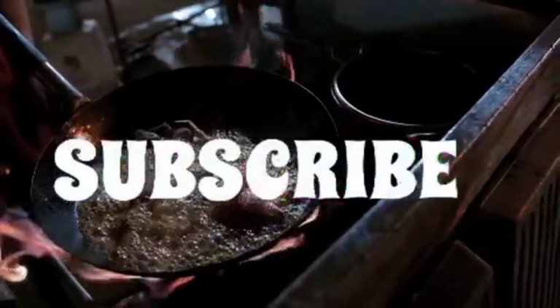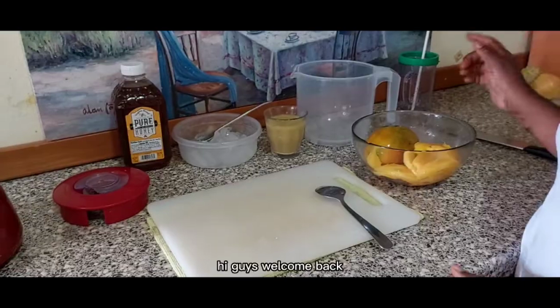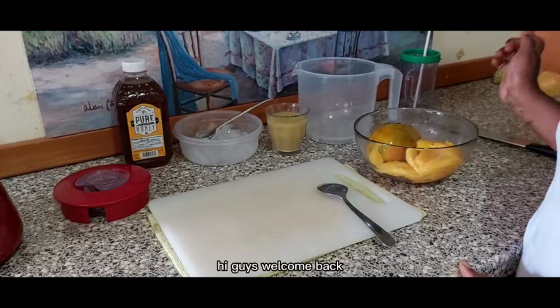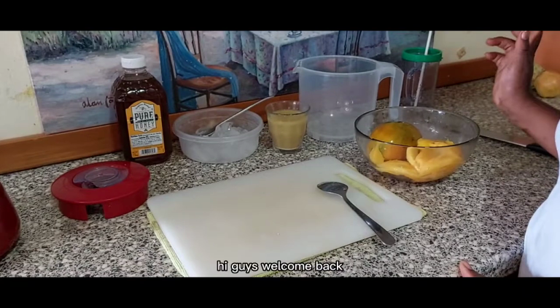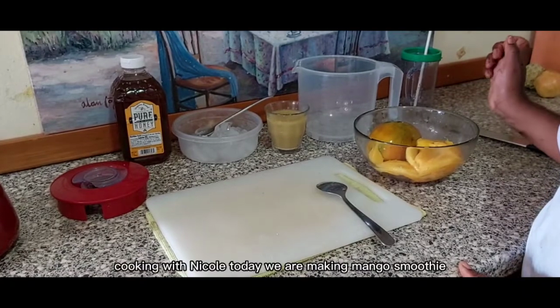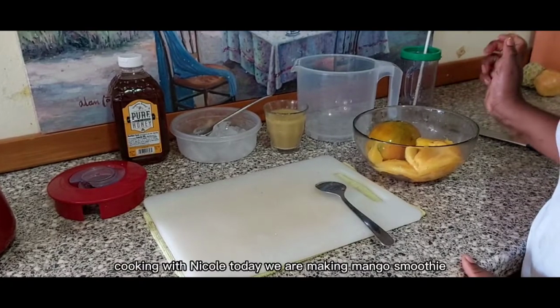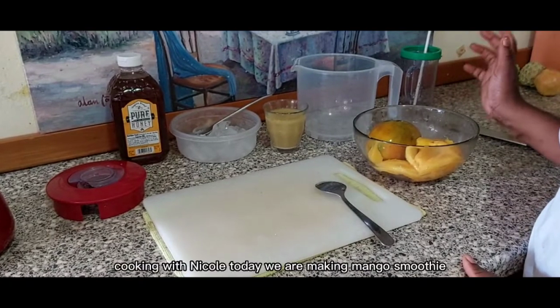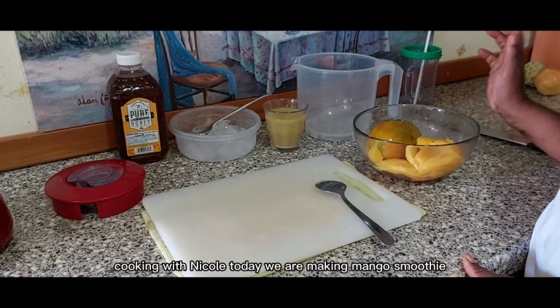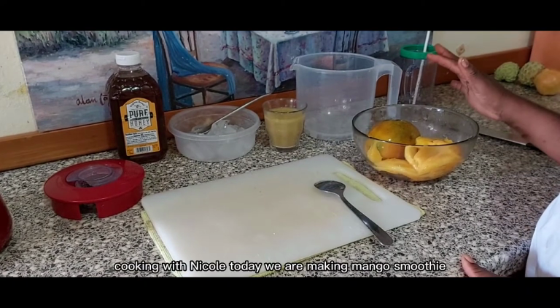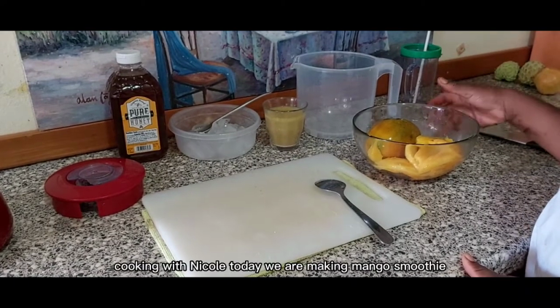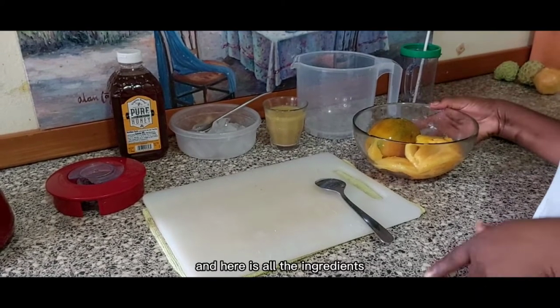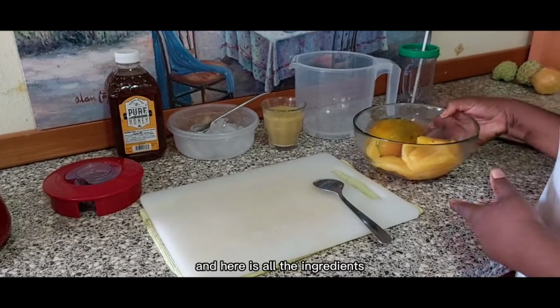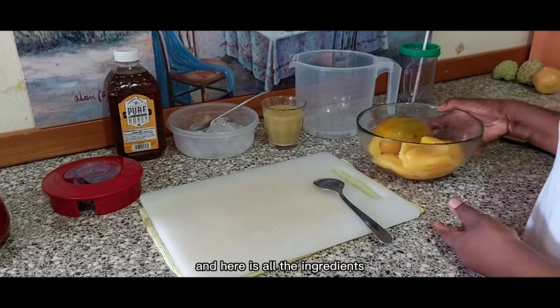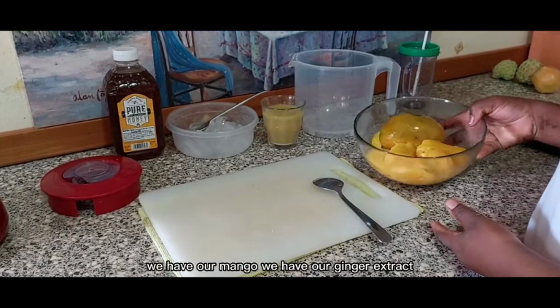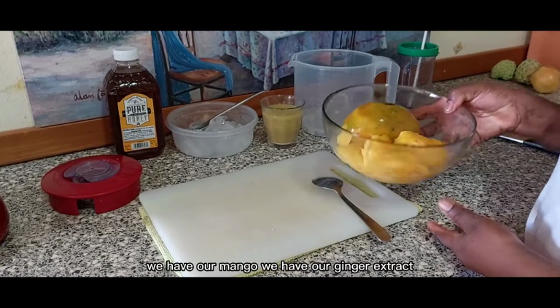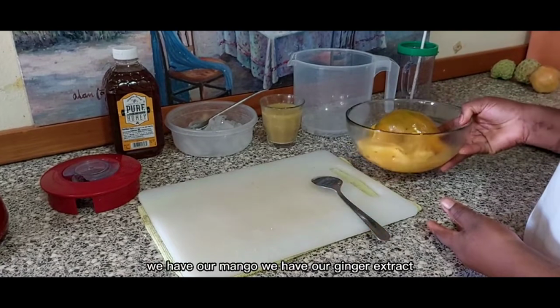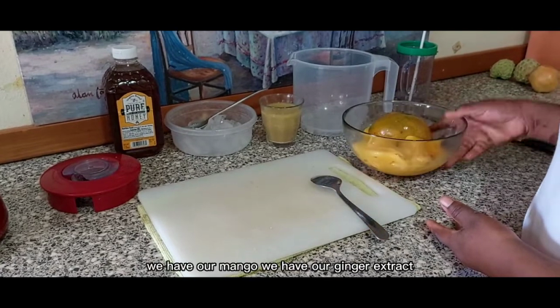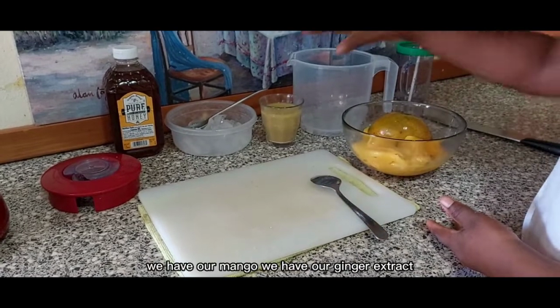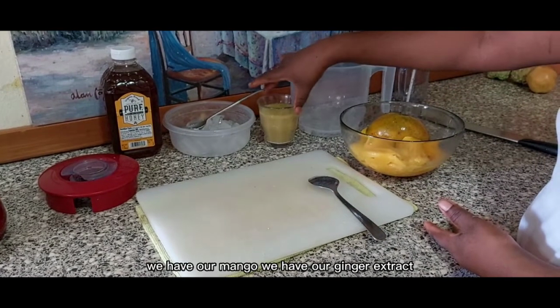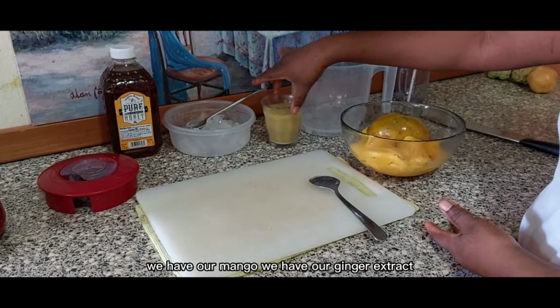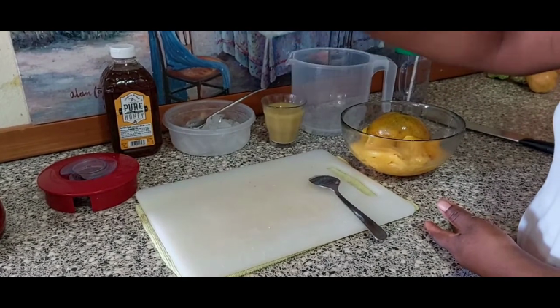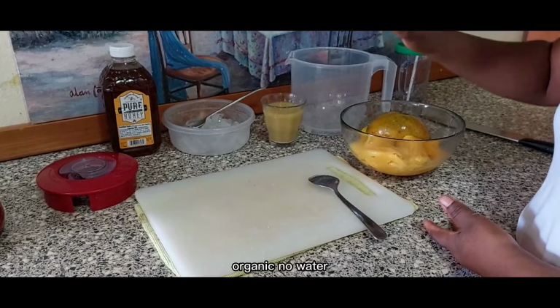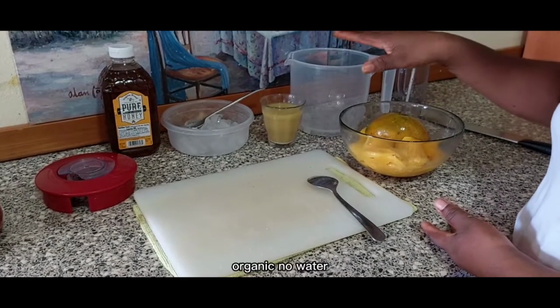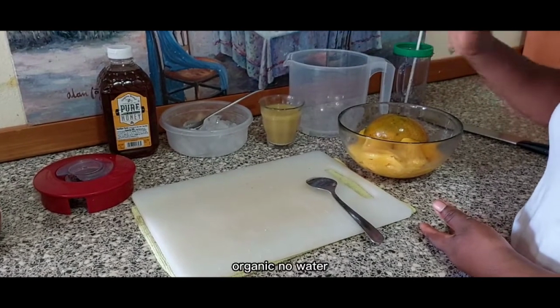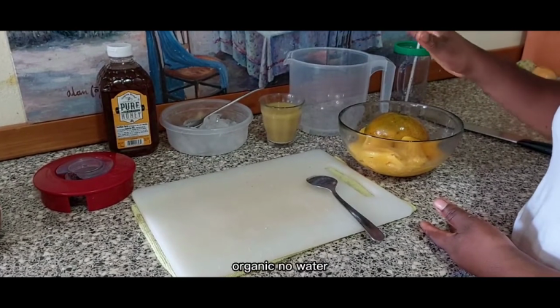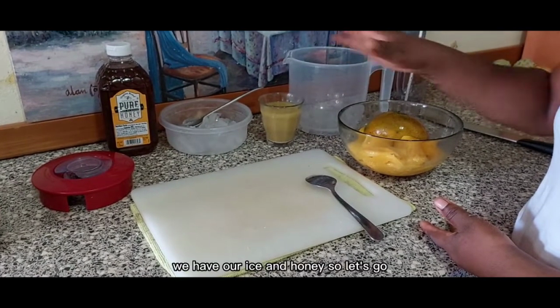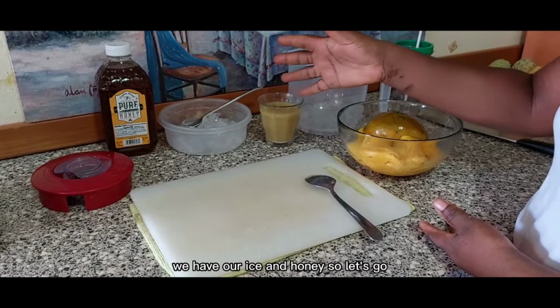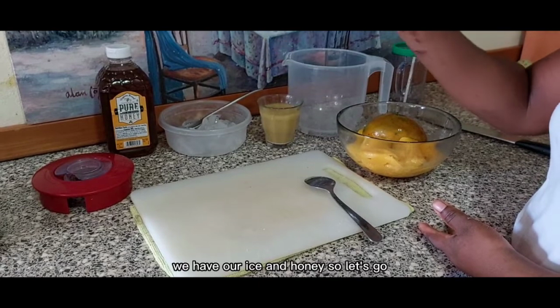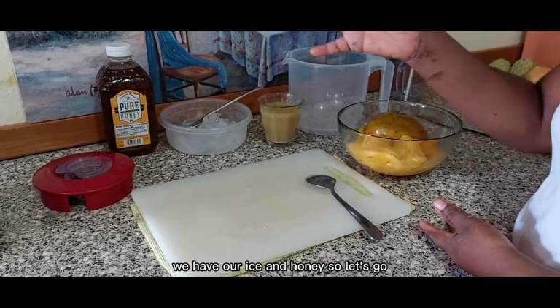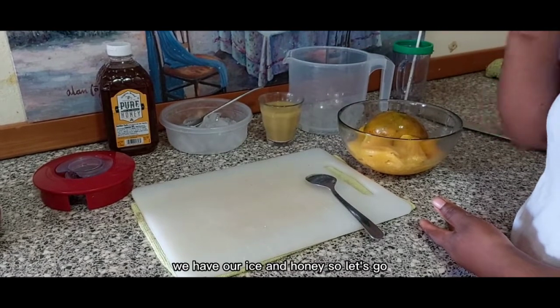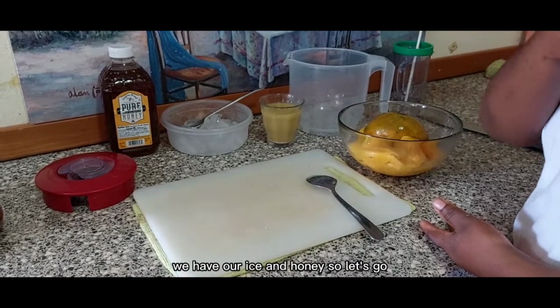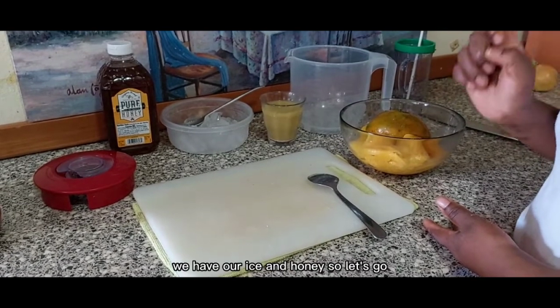Hi guys, welcome back to Cooking with Nicole. Today we are making mango smoothie, and here are all our ingredients: we have our mango, our ginger extract — organic, no water — we have our ice and honey. So let's go!